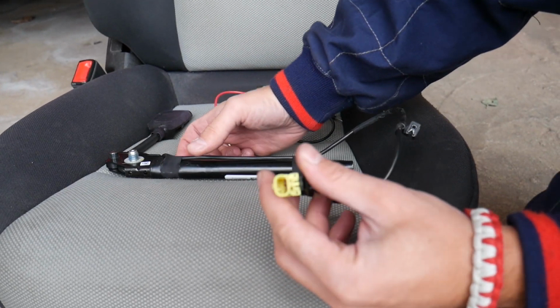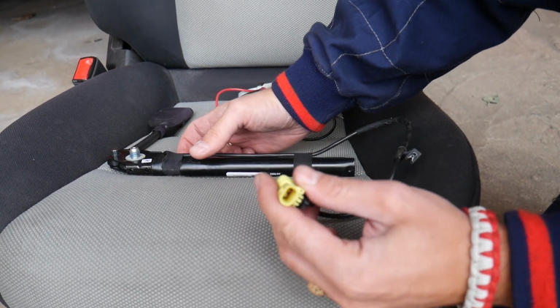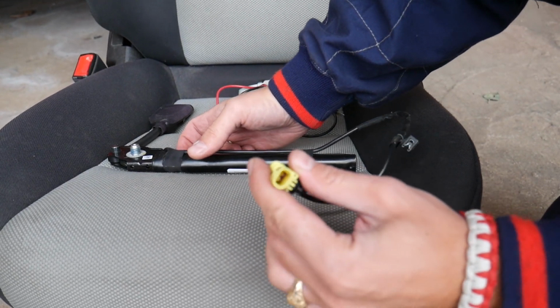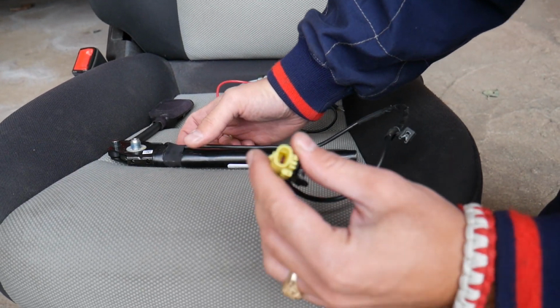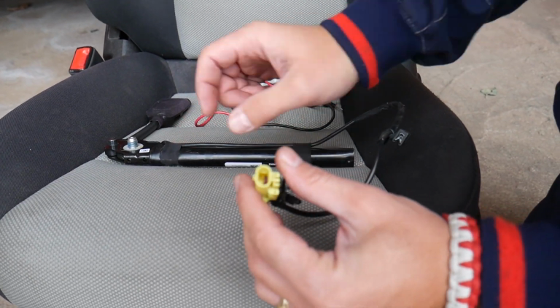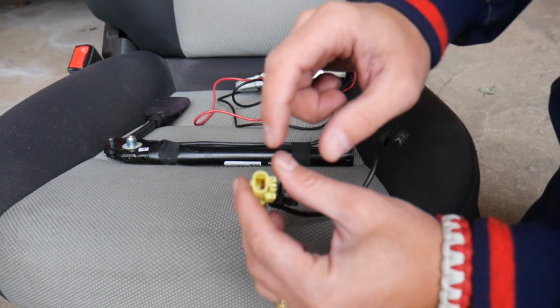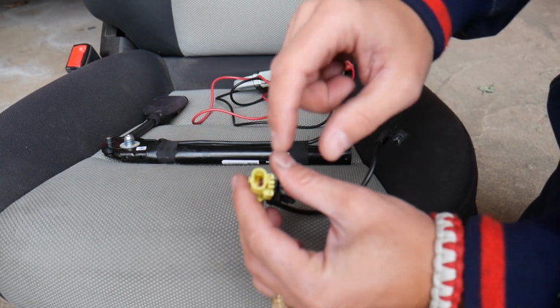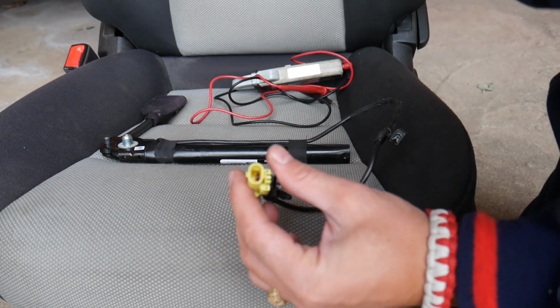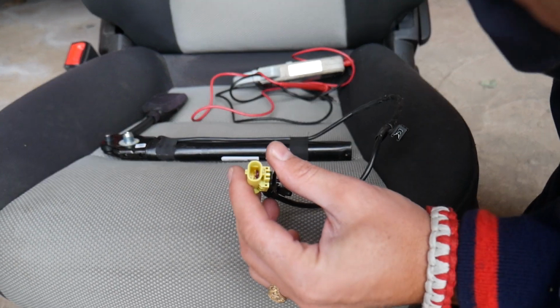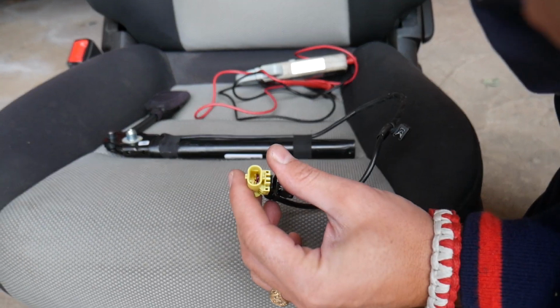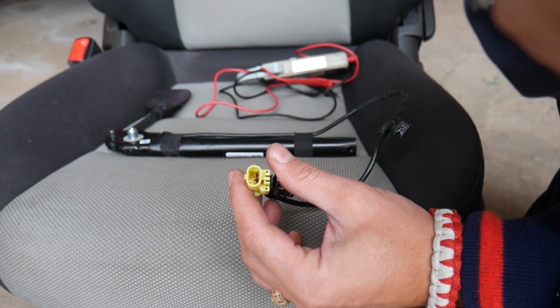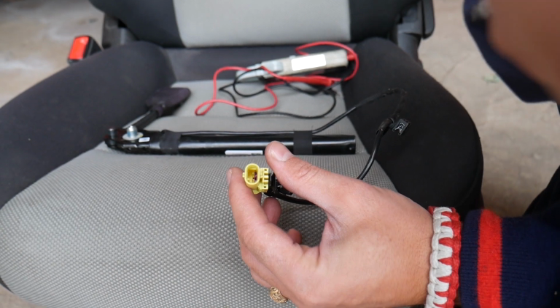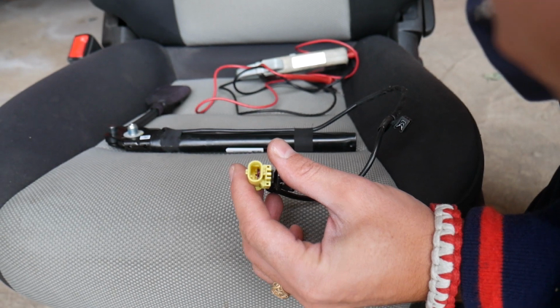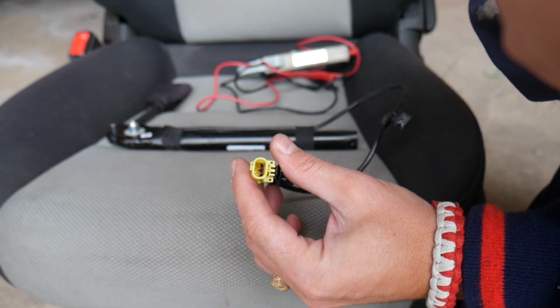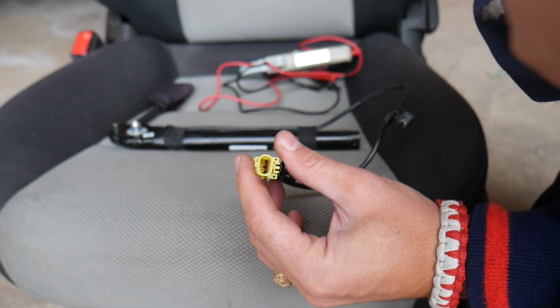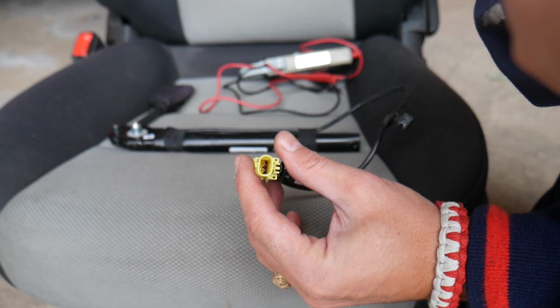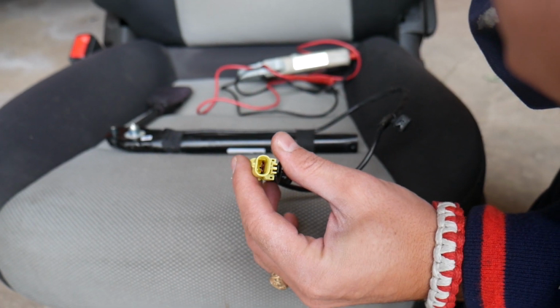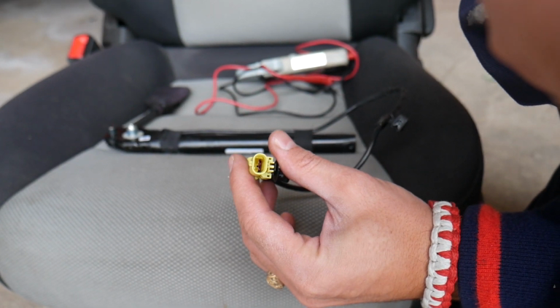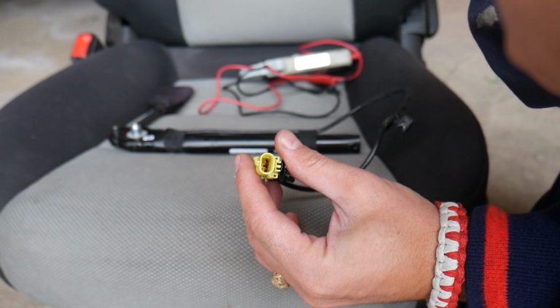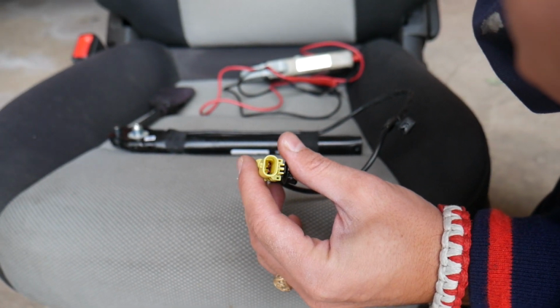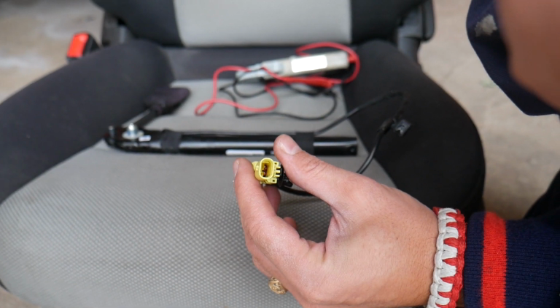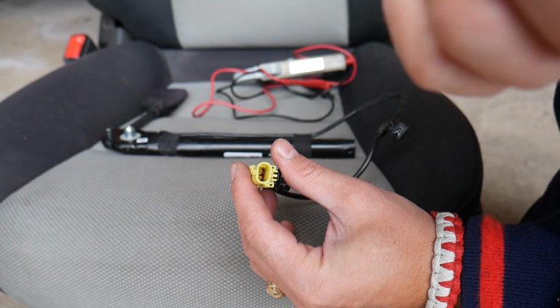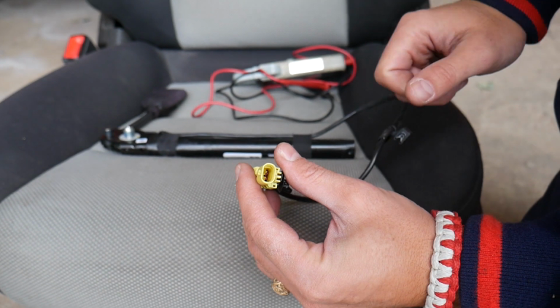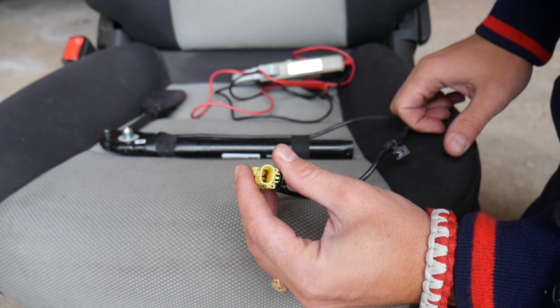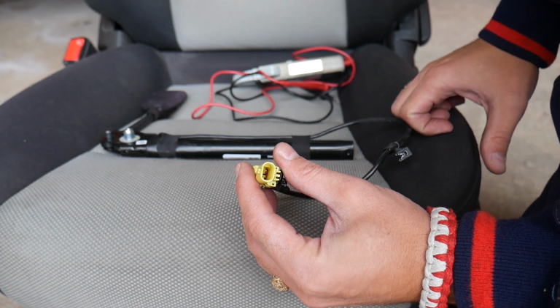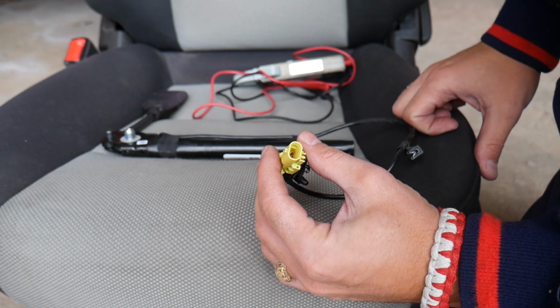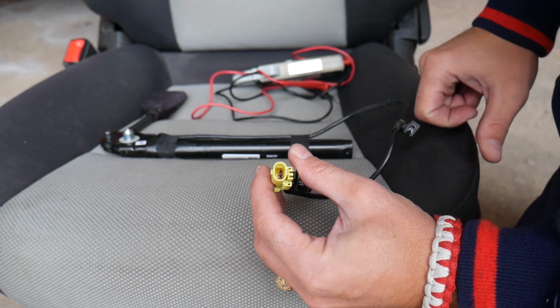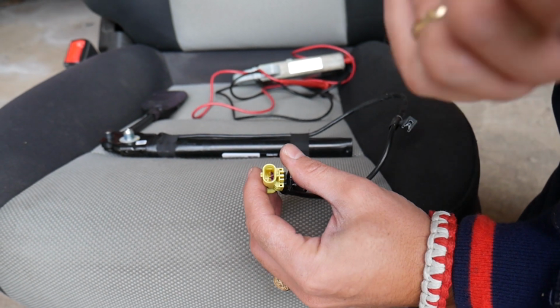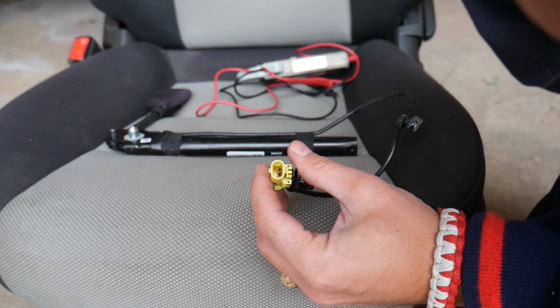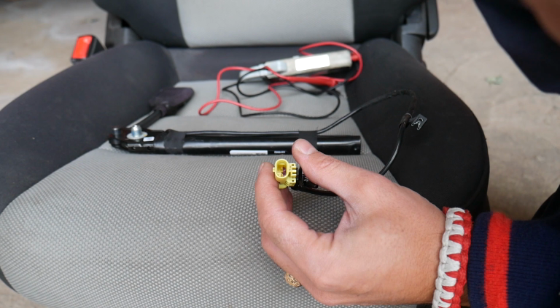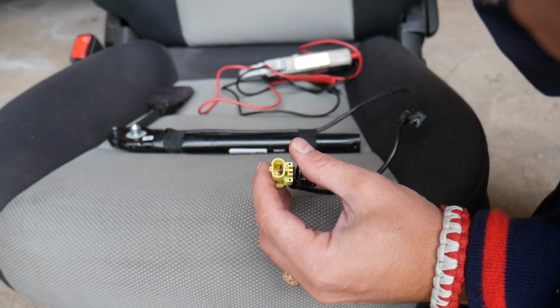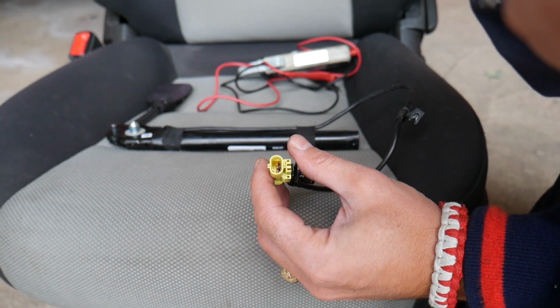This is the connector. The connector has two wires inside — you can see them right there. These two wires are what we will be testing.